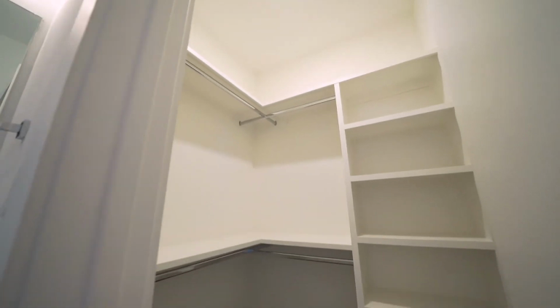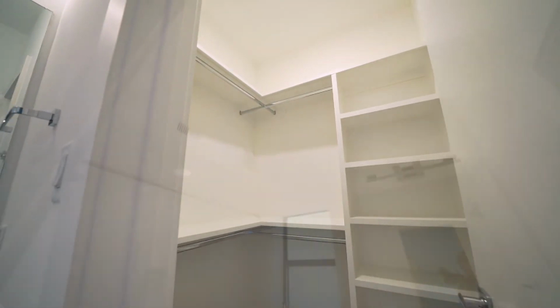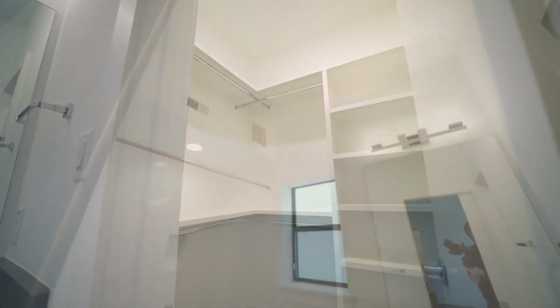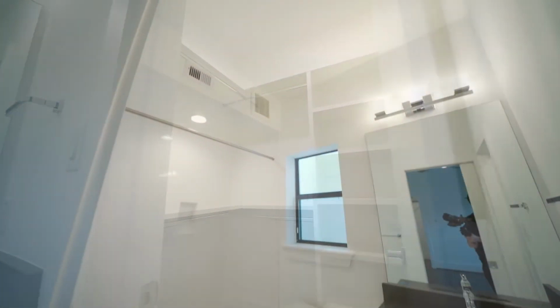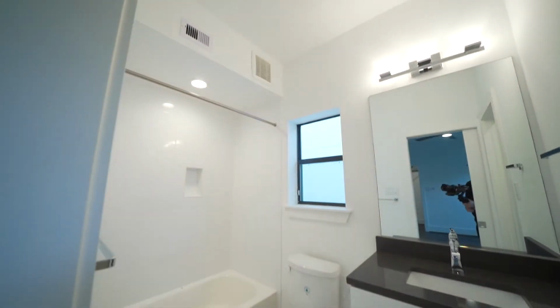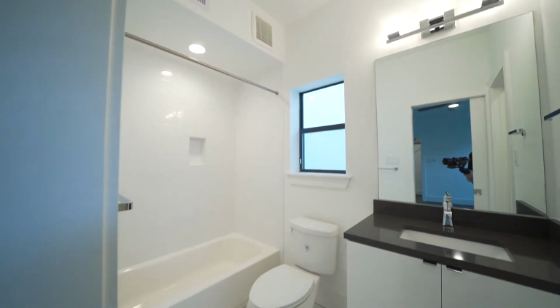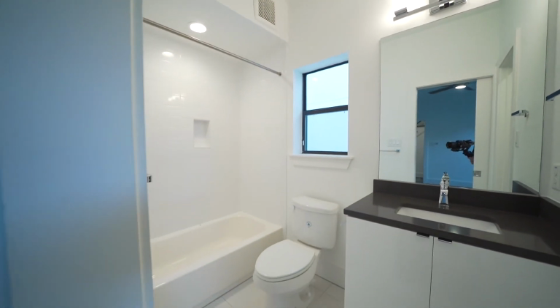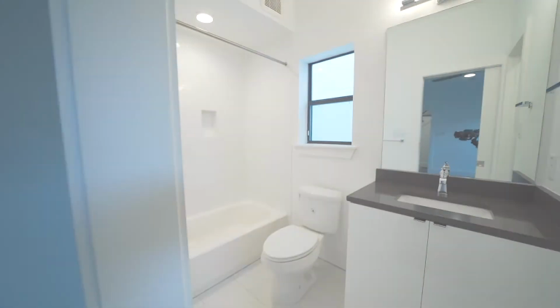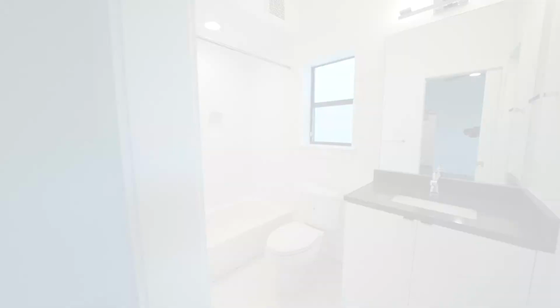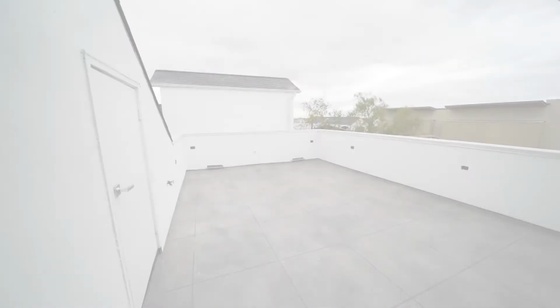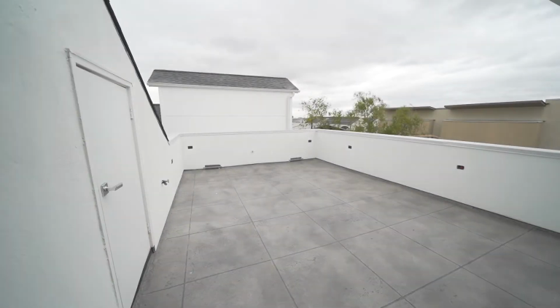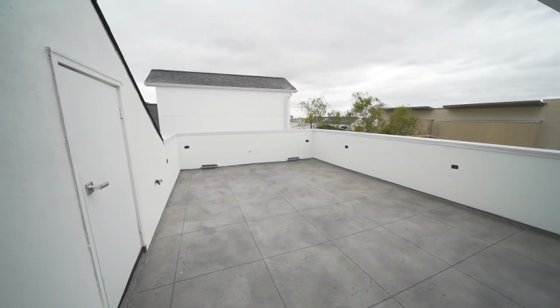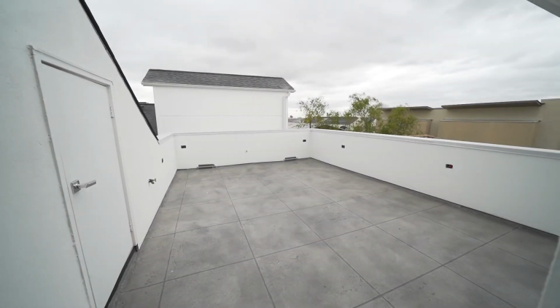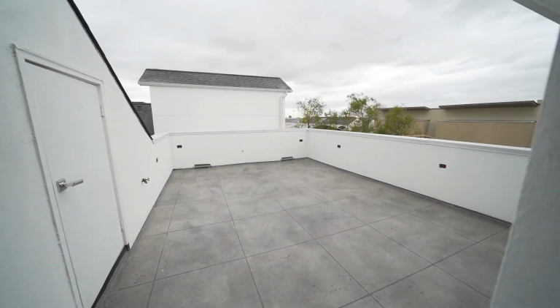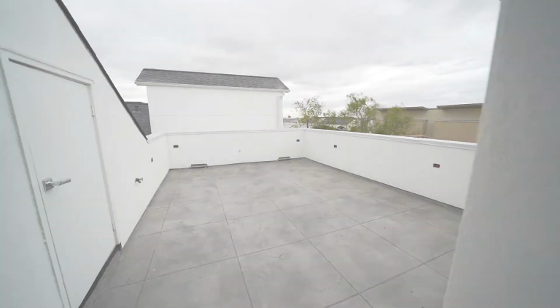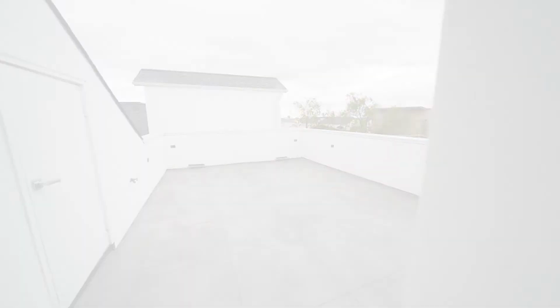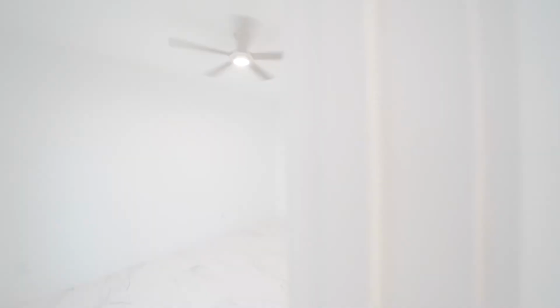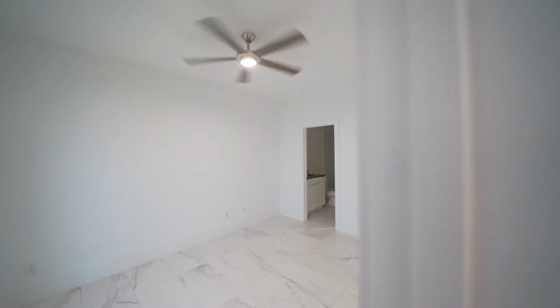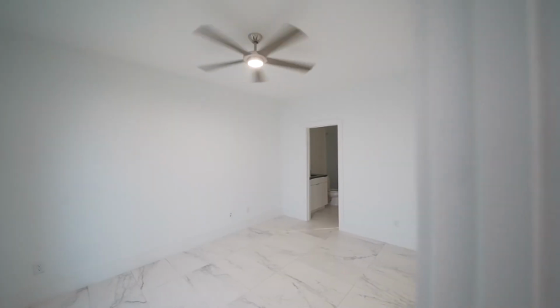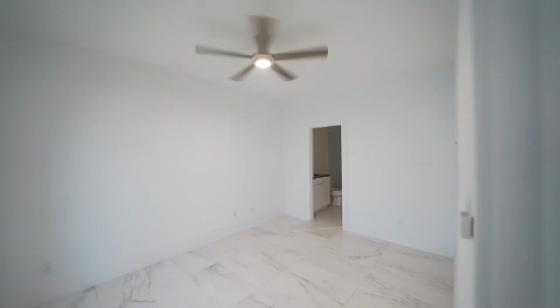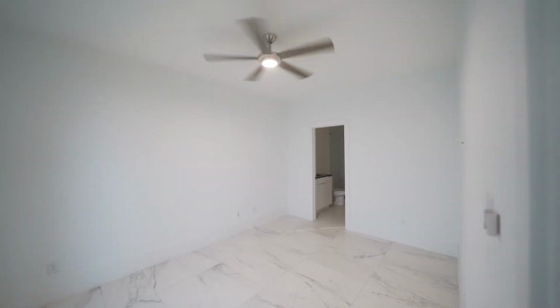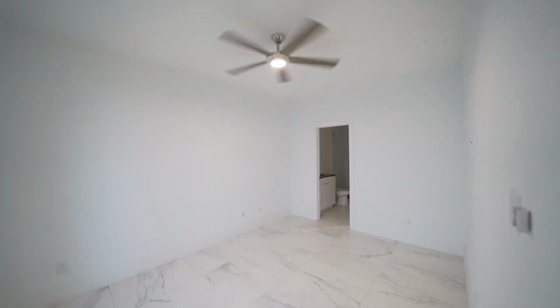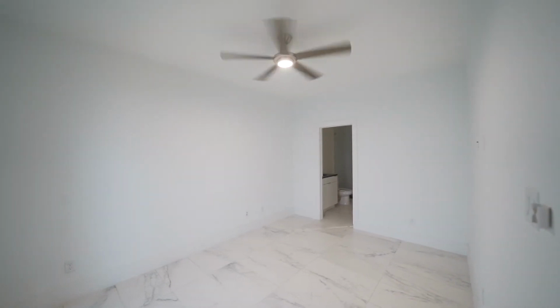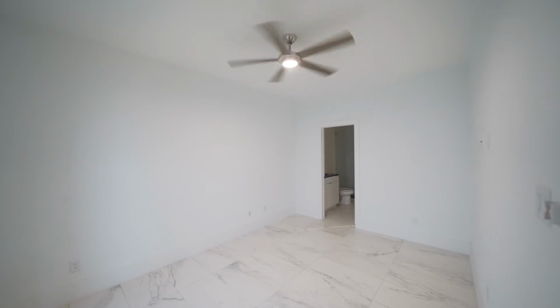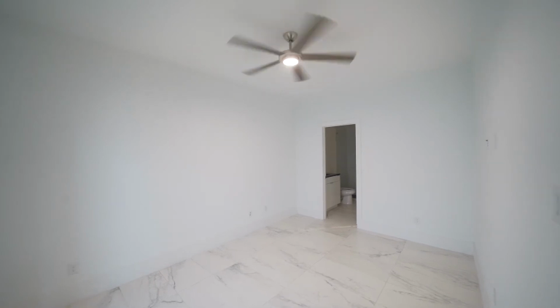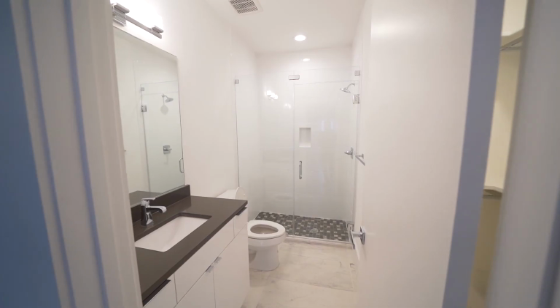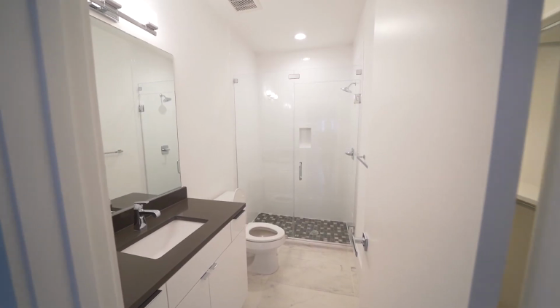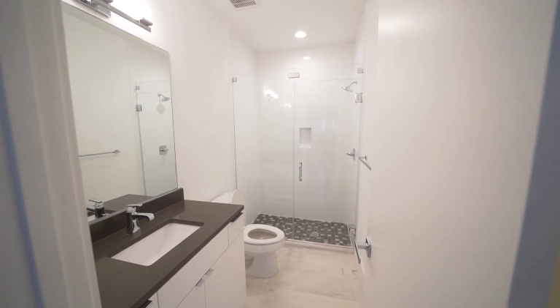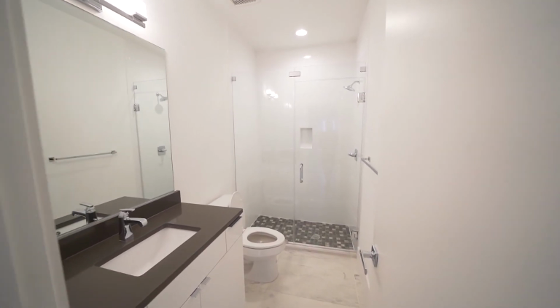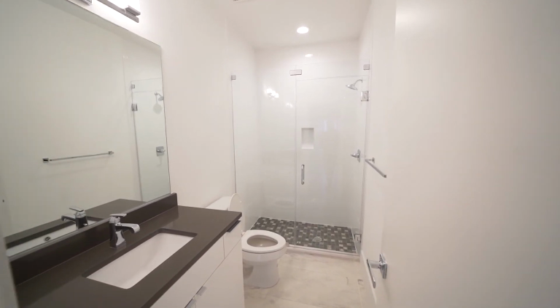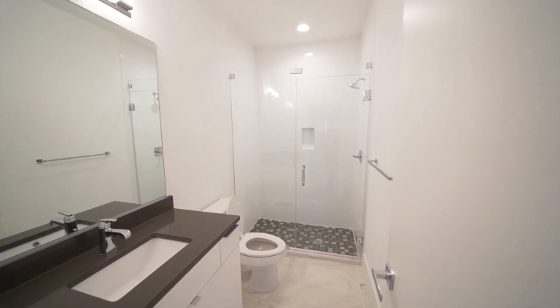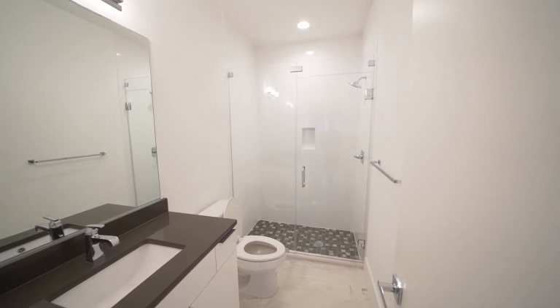This wonderful home has a private driveway and a fenced side yard. It's centrally located just walking distance to Memorial Park and wonderful restaurants on Washington Ave.